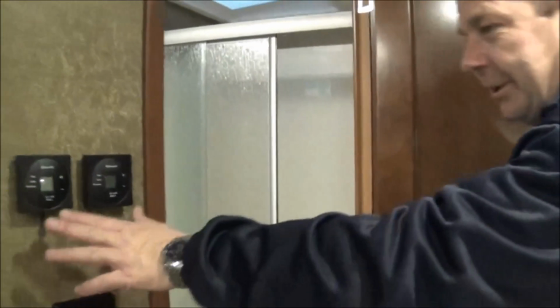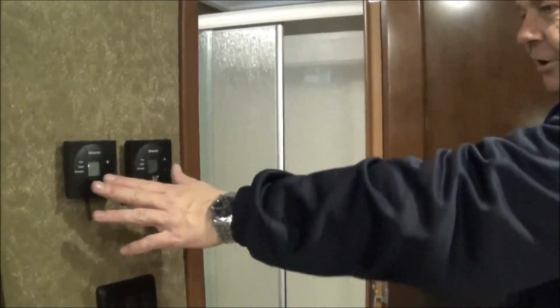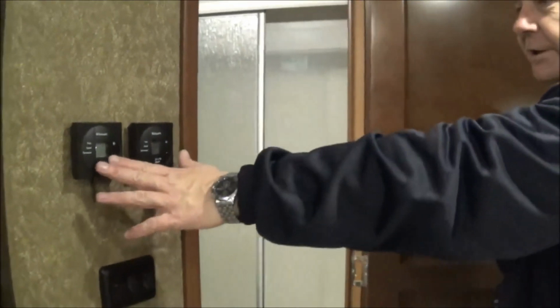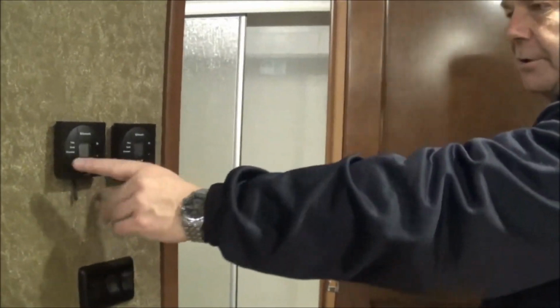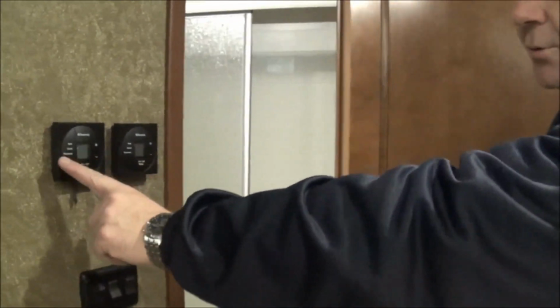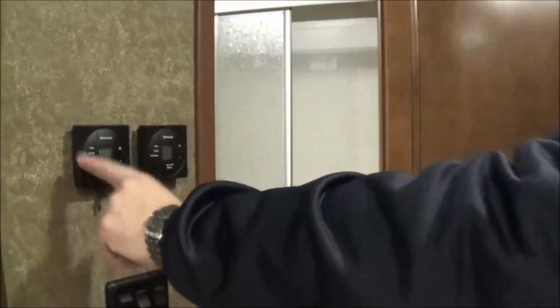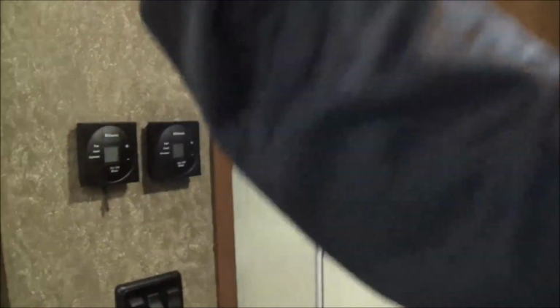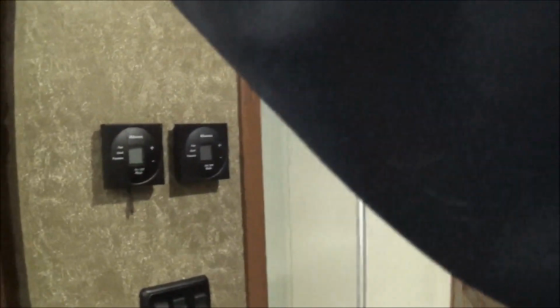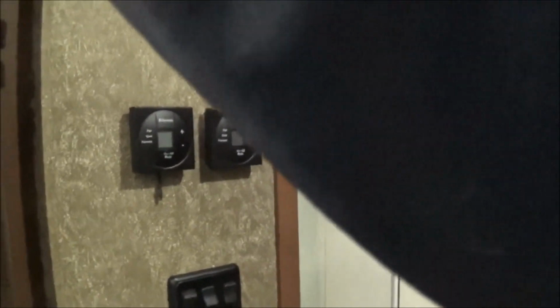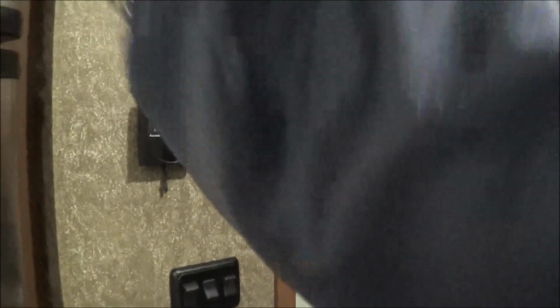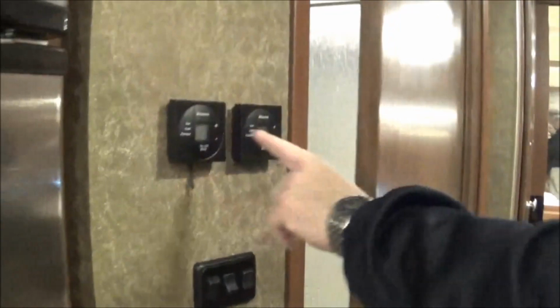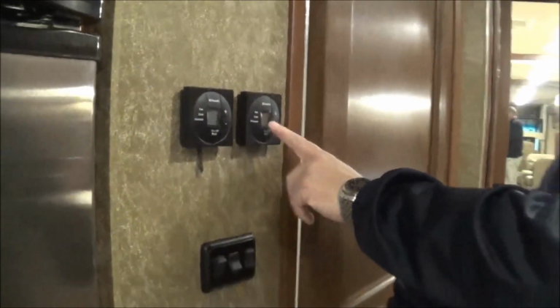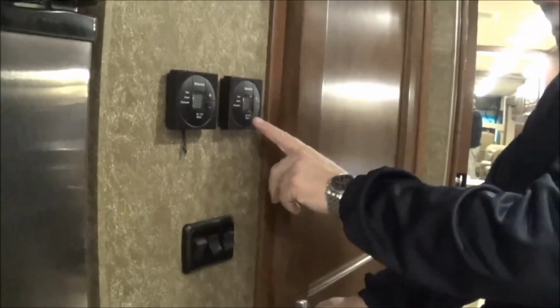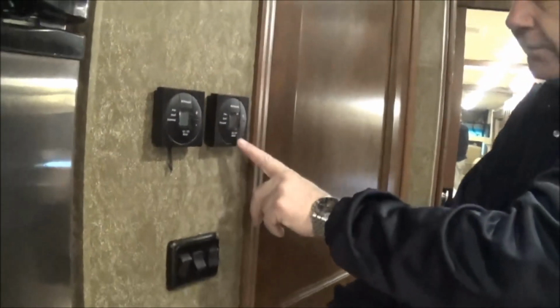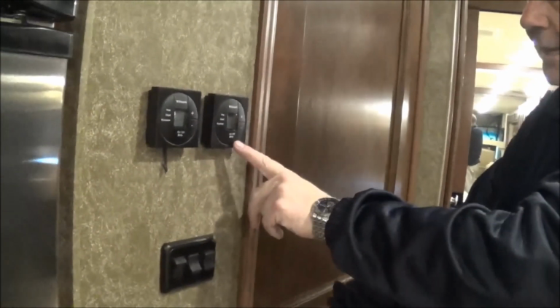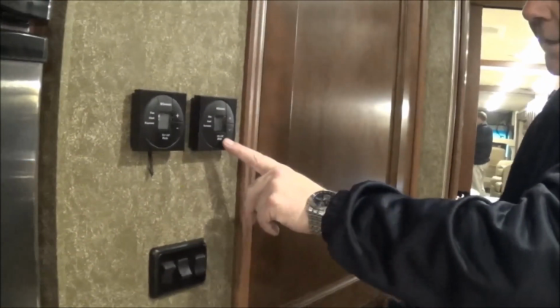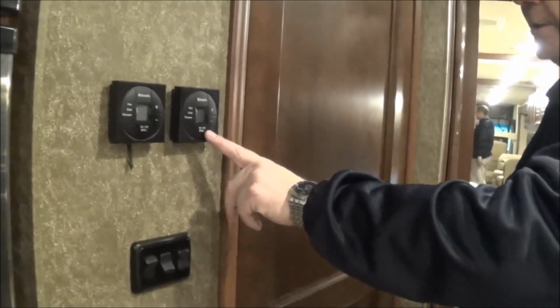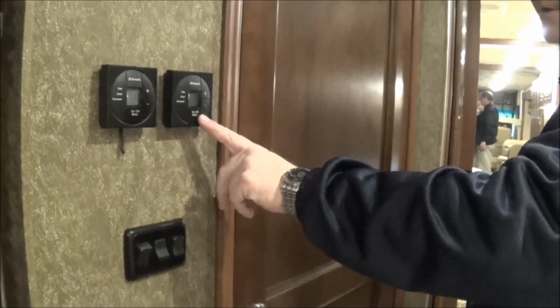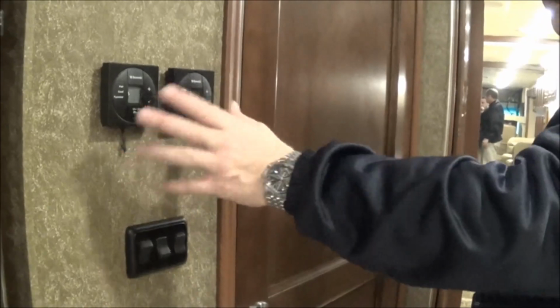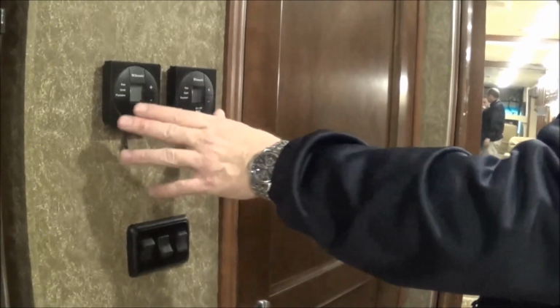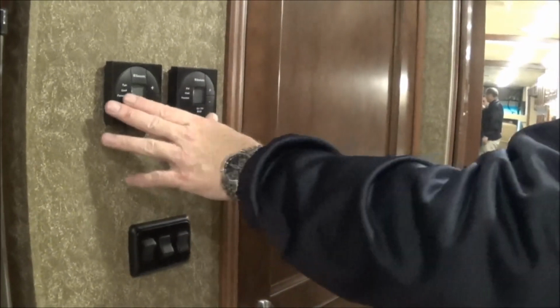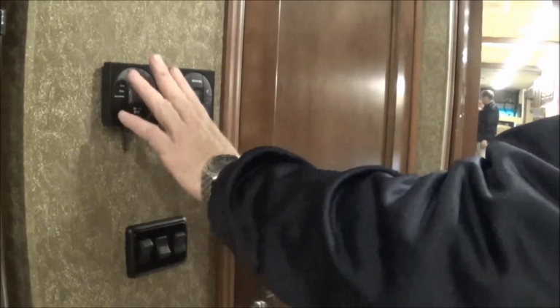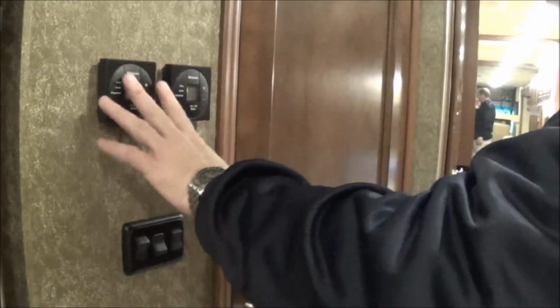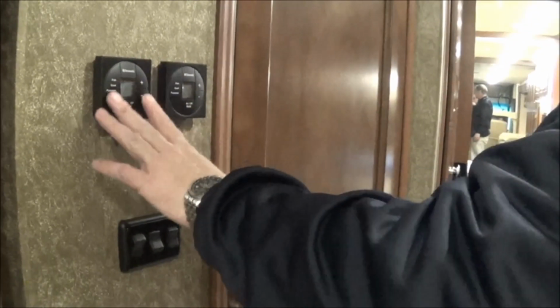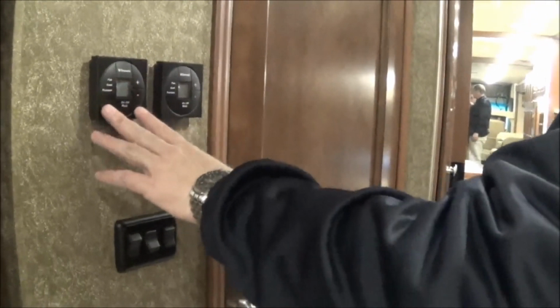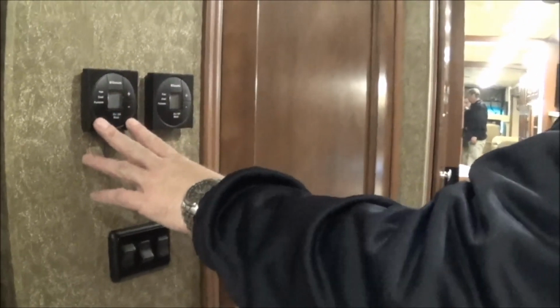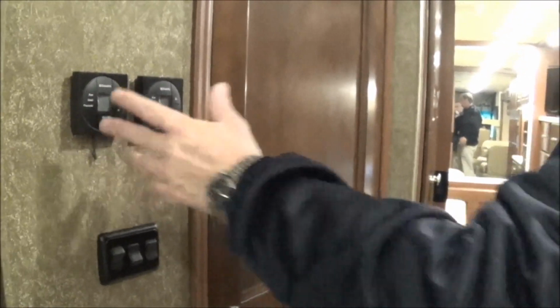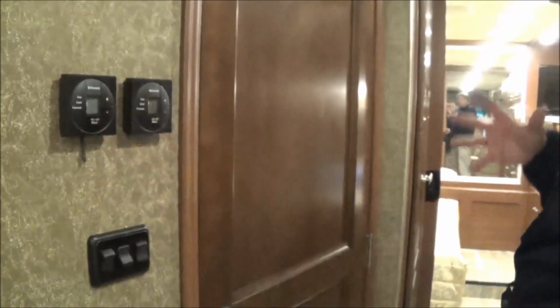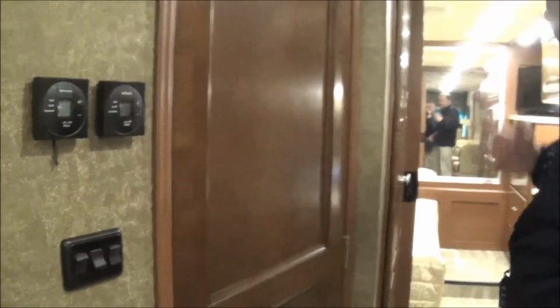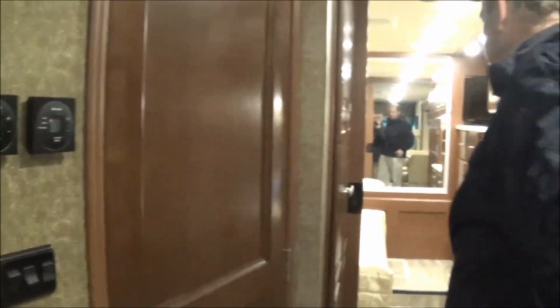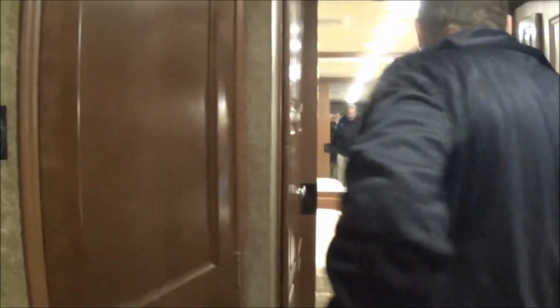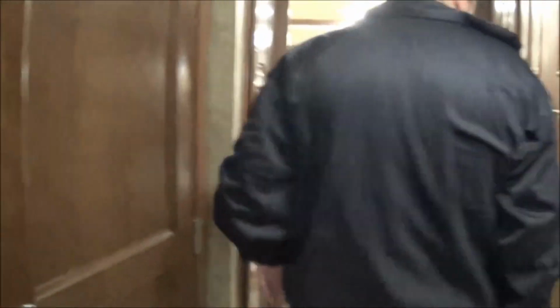Here you have your air conditioner controls — one for your front air conditioner and one for your back air conditioner. Just like home, you just set it to the temperature that you want and it'll take it there.